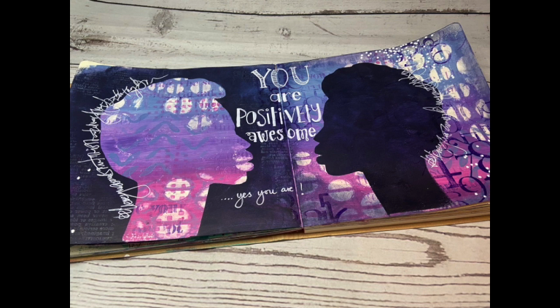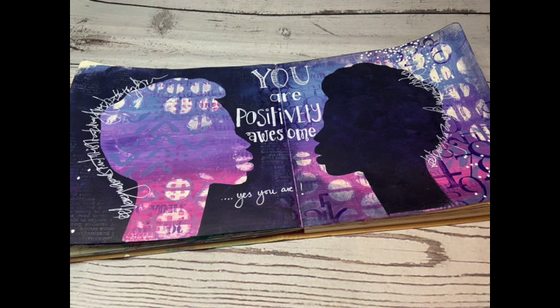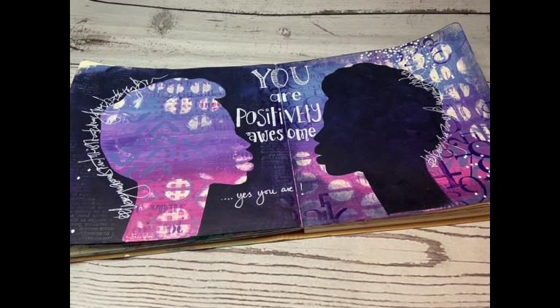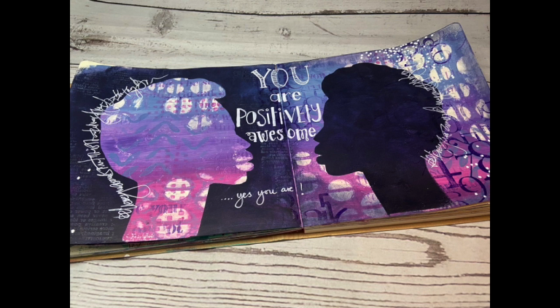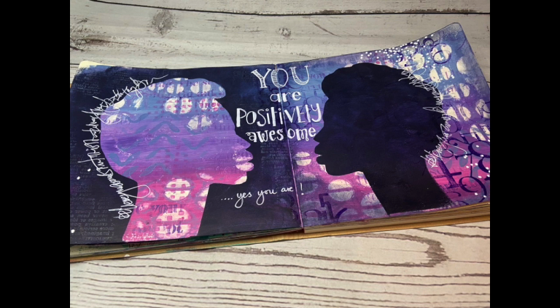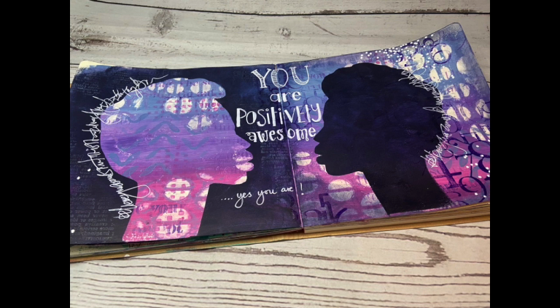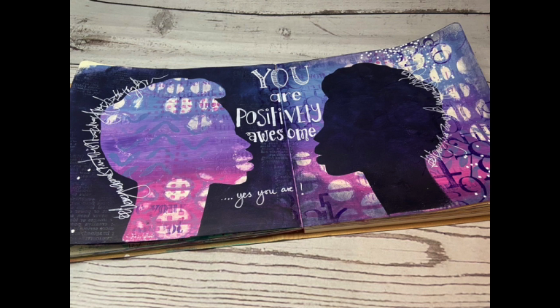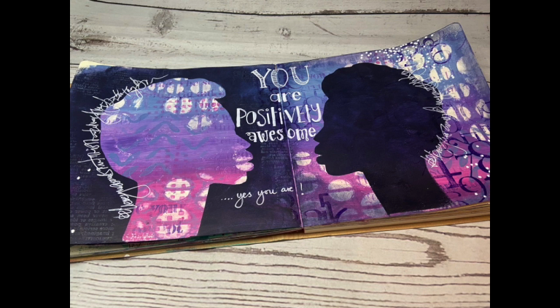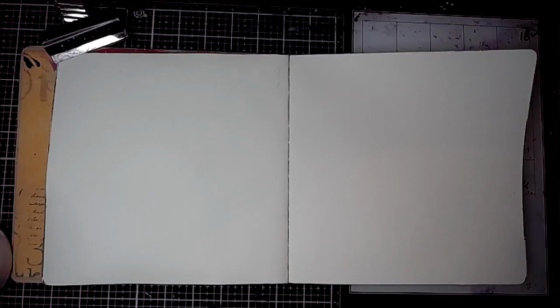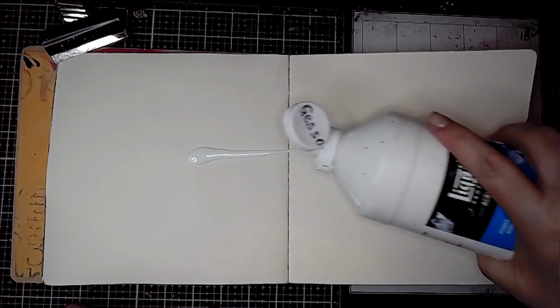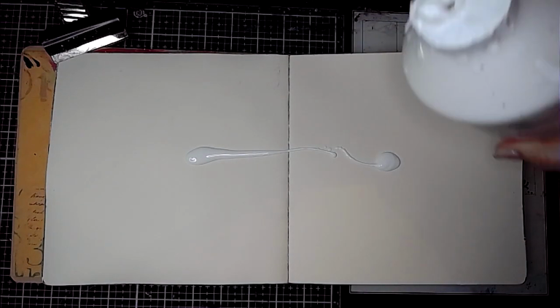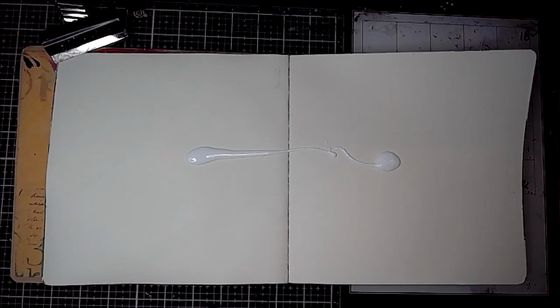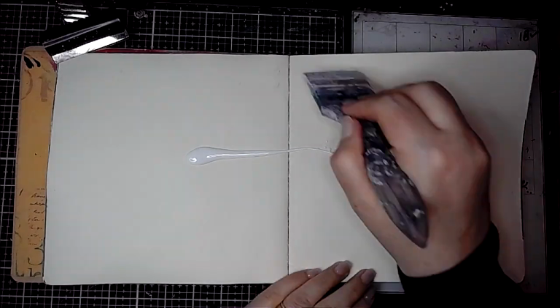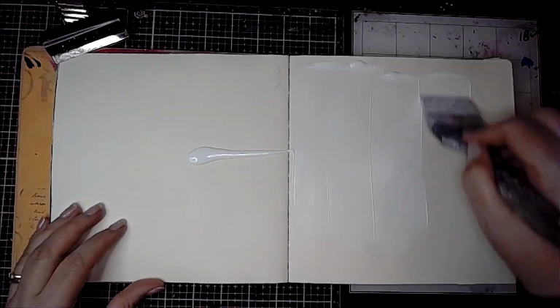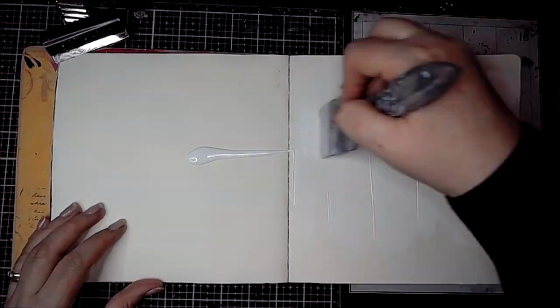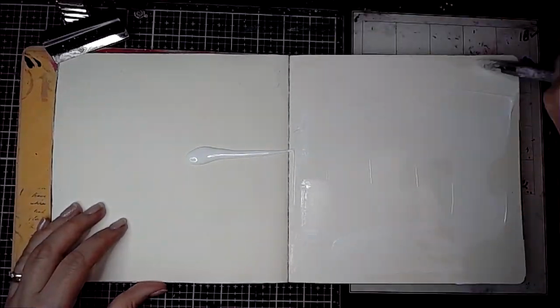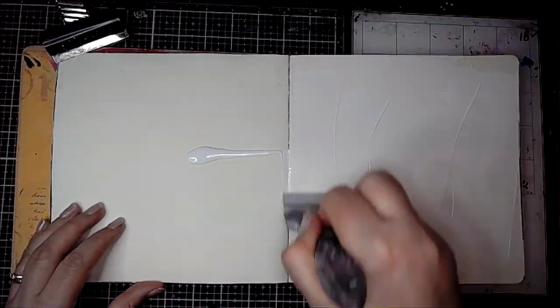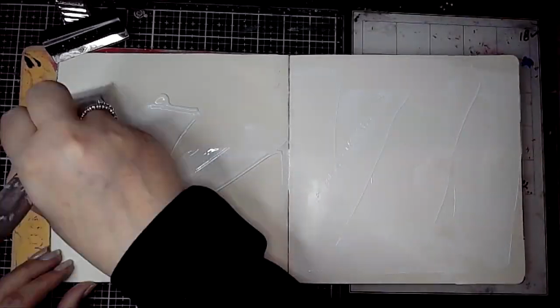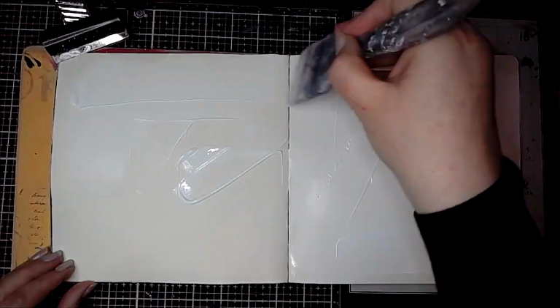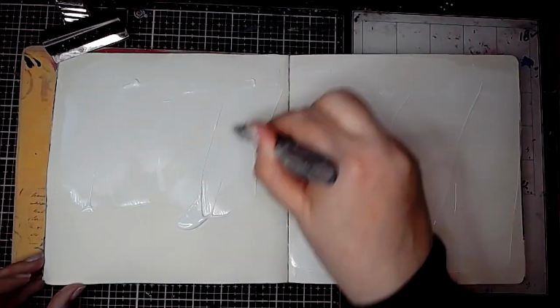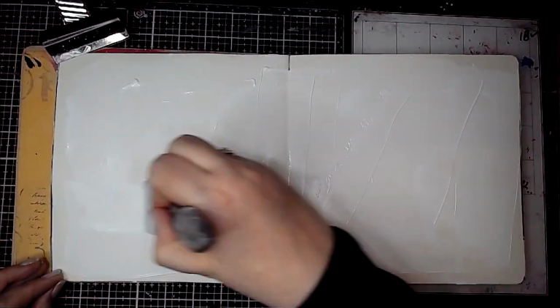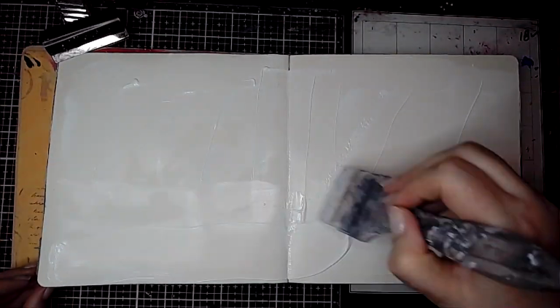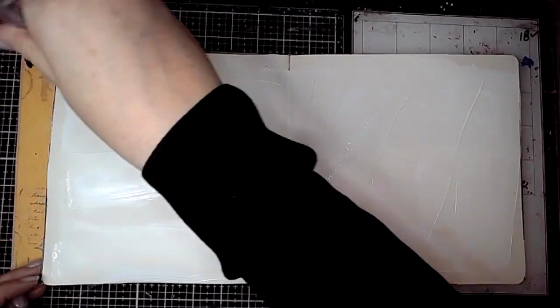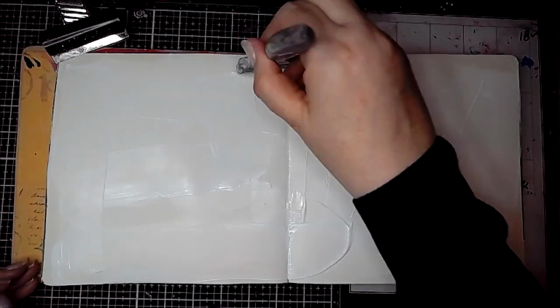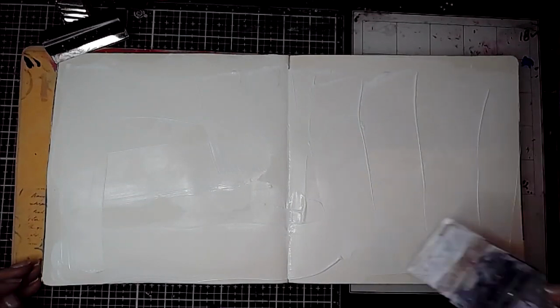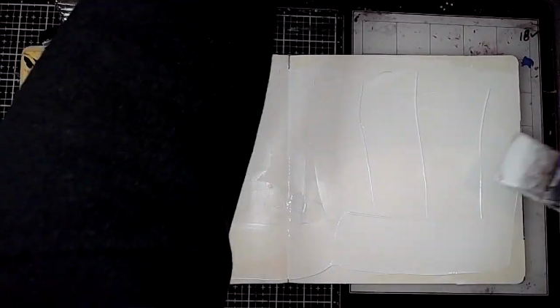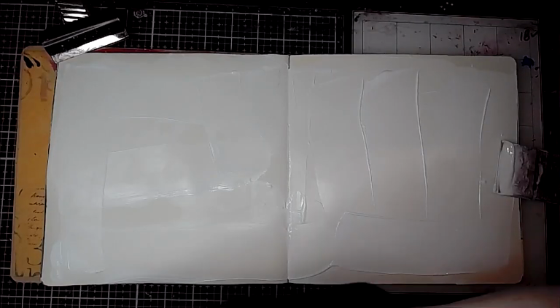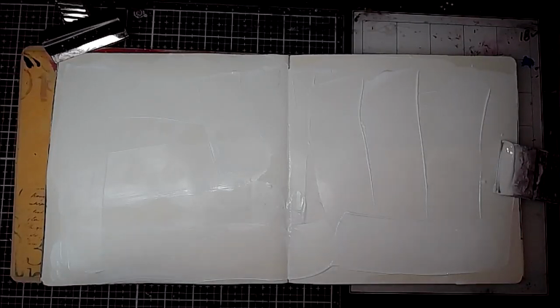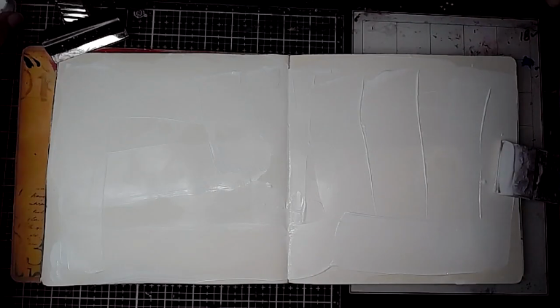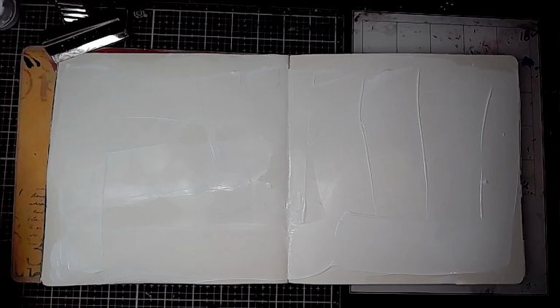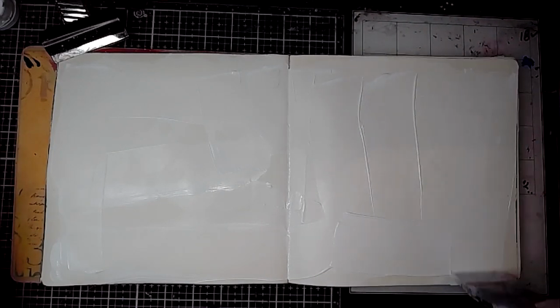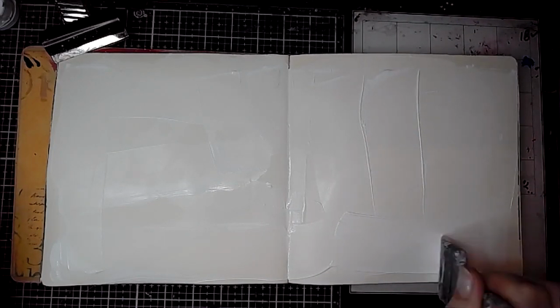Hello everybody, it's Claire back with another Art Journal video. Today I'm working in my square dilutions journal and I'm going to be working on a page where I create my own mask and stencil from one magazine image.